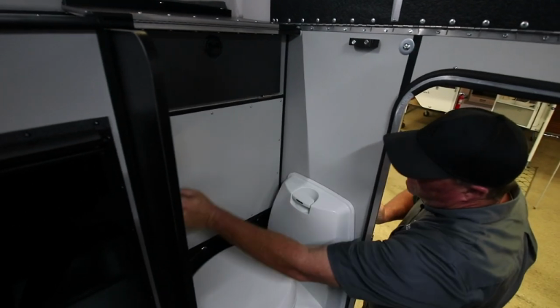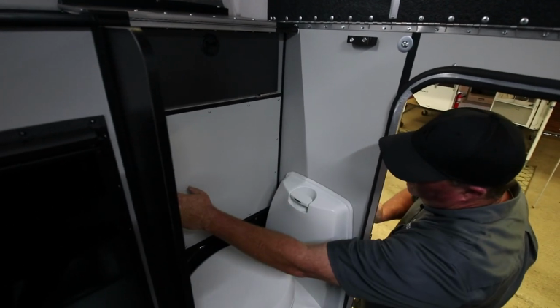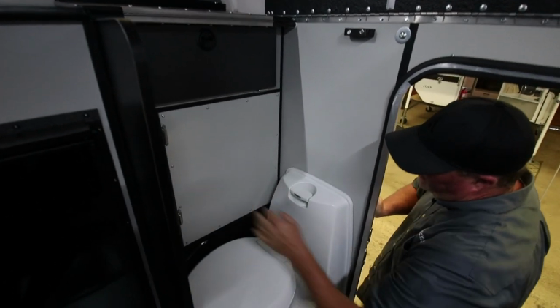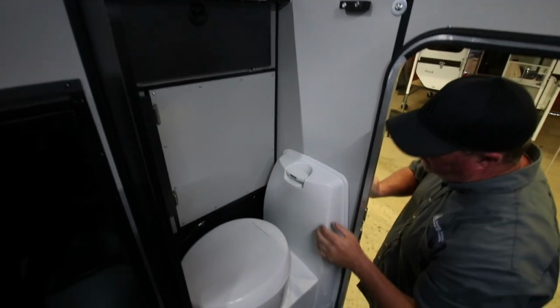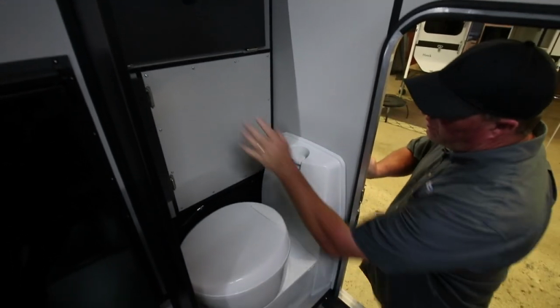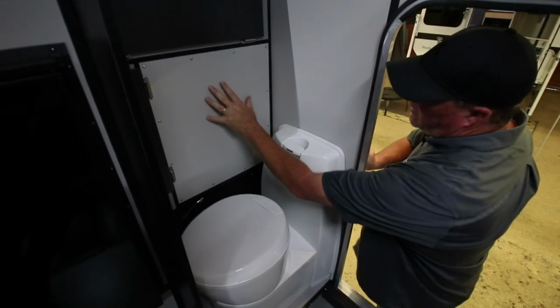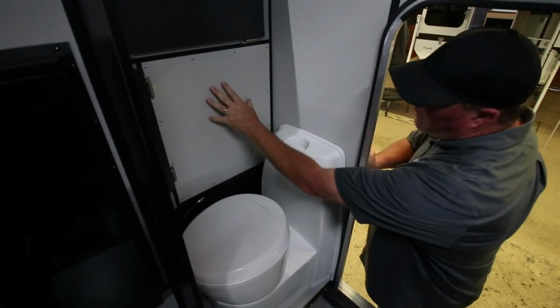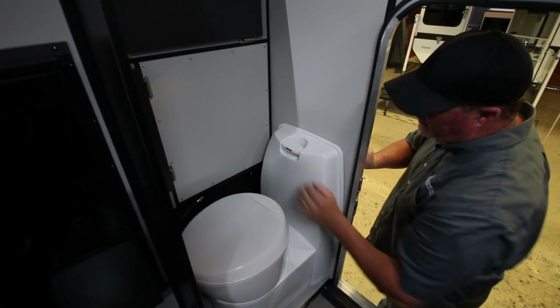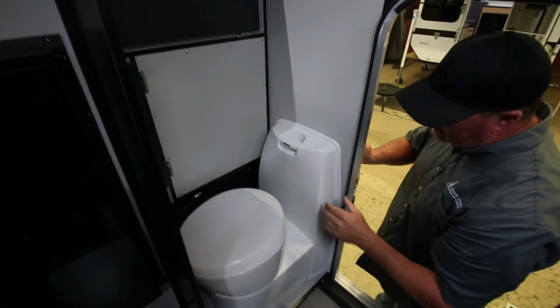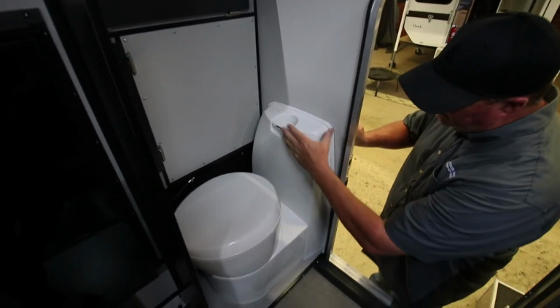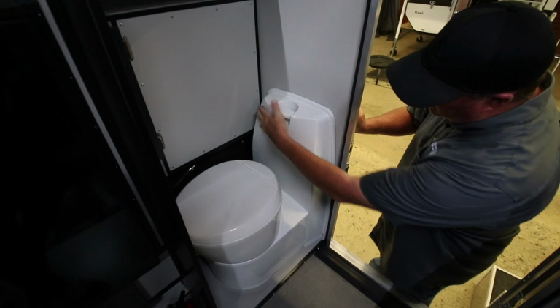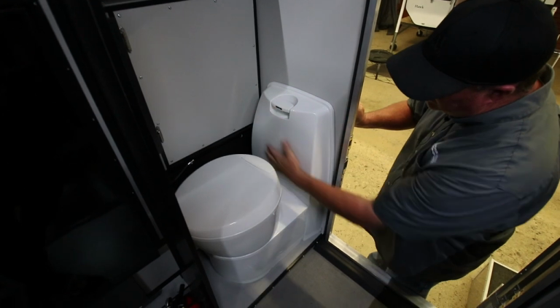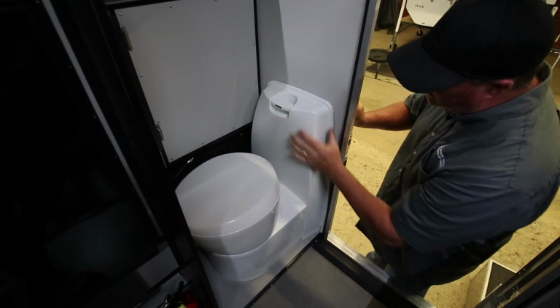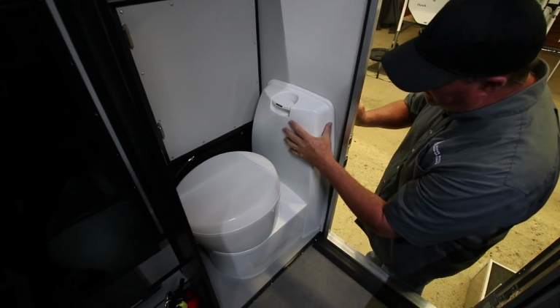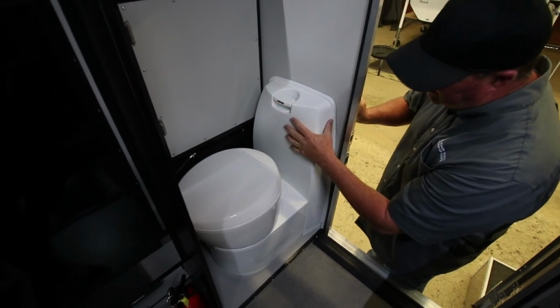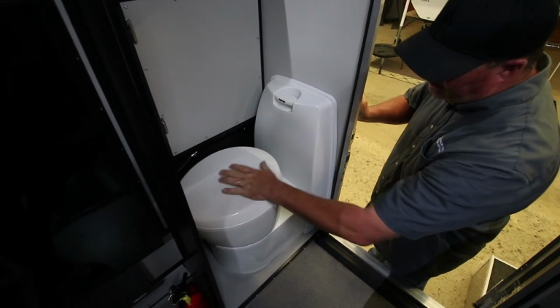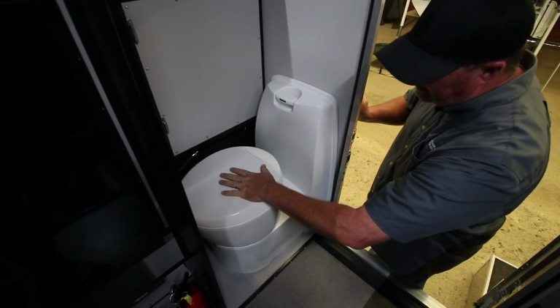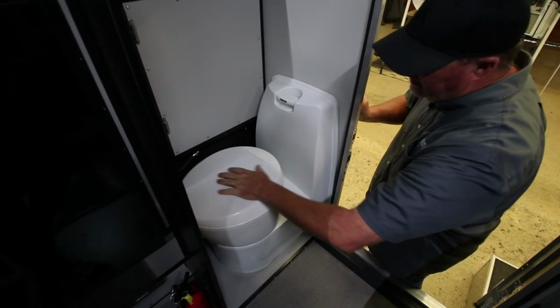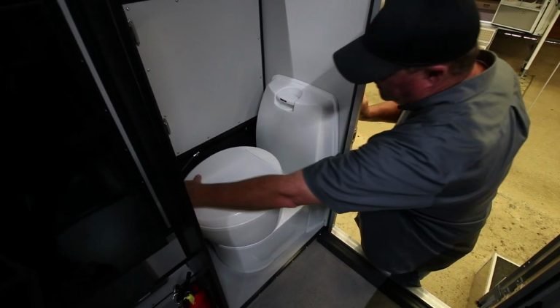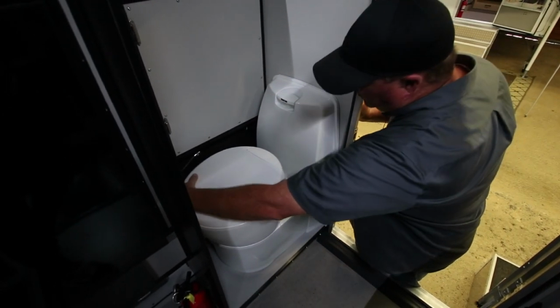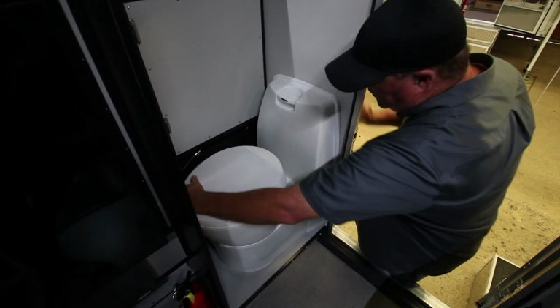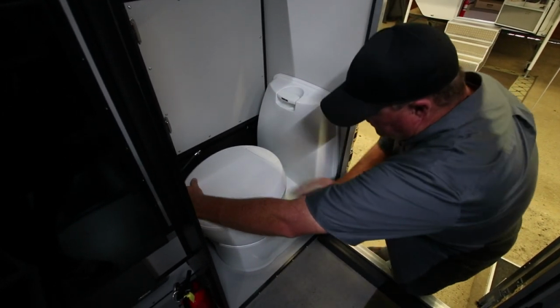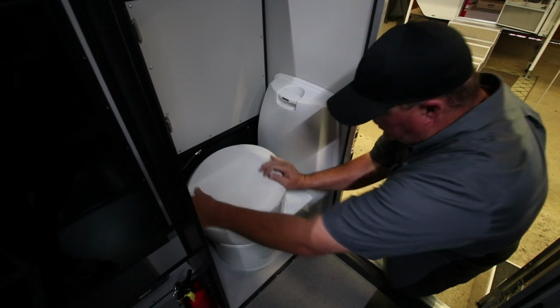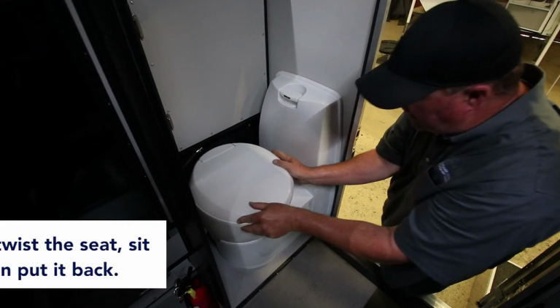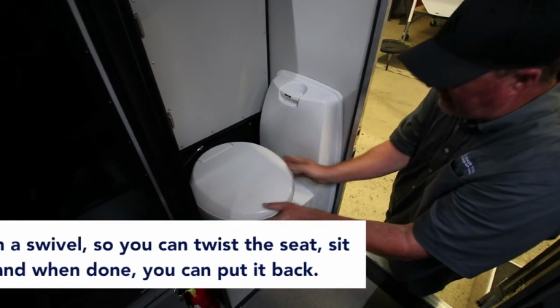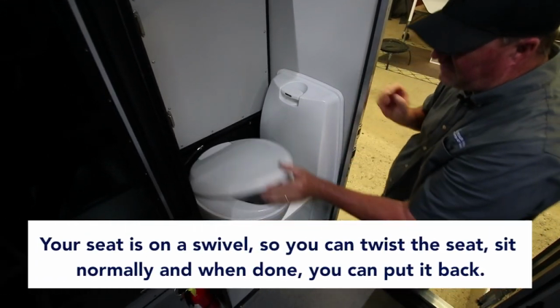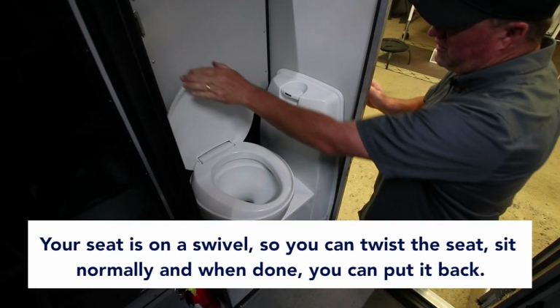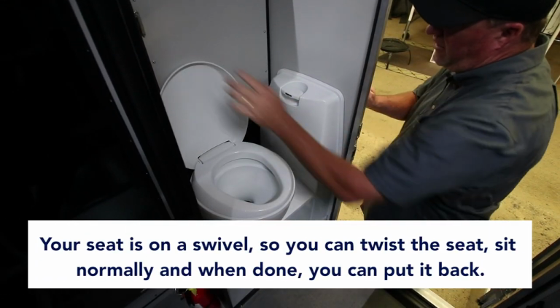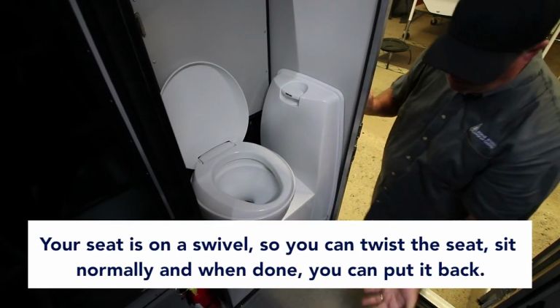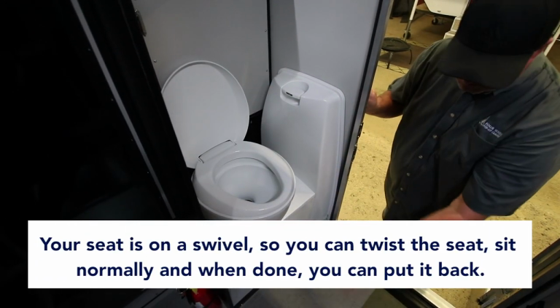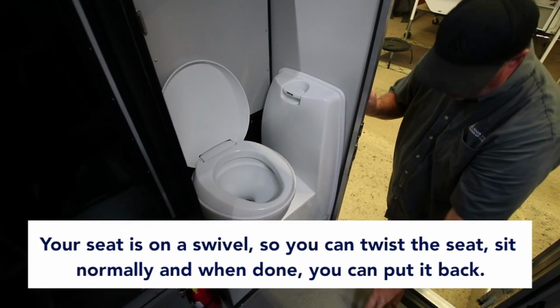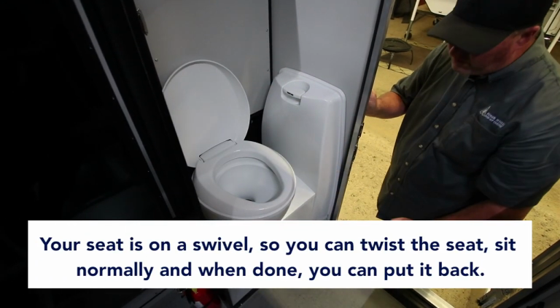You have storage up here for shower curtains and toiletries, and more storage in here. Propane tanks are behind this. This is your fresh water filling, your seat — and your seat is on a swivel. So you can twist that seat, lift it up, and sit normally with your legs out in the aisle way.